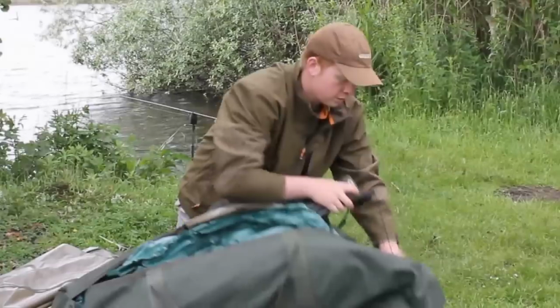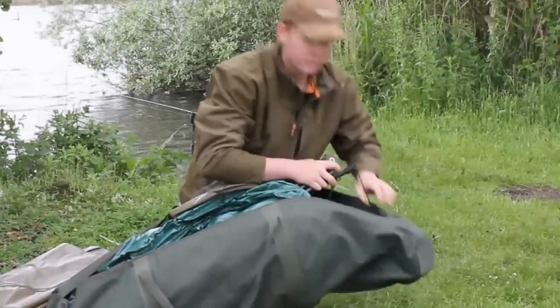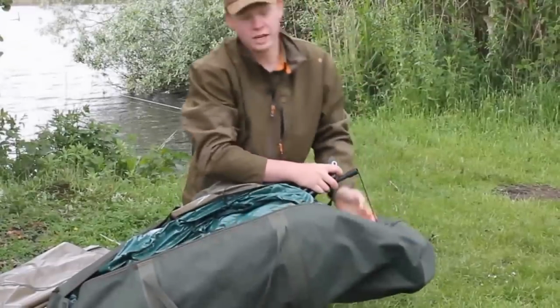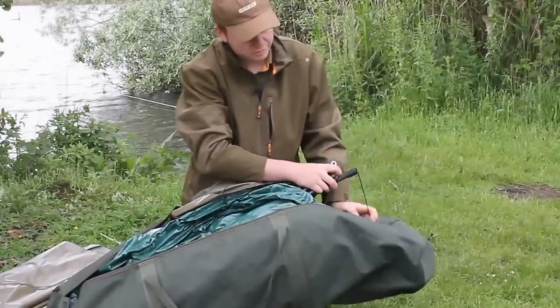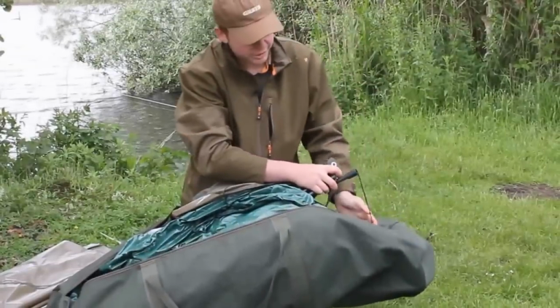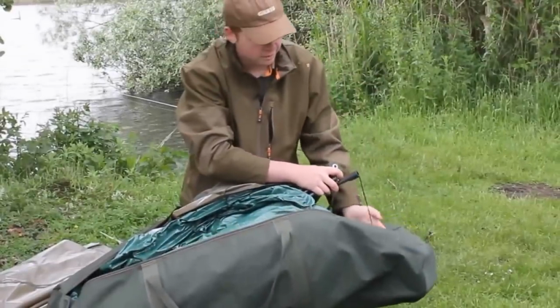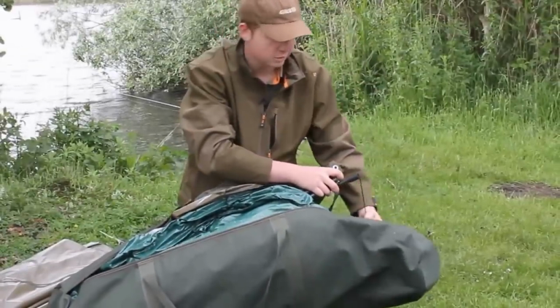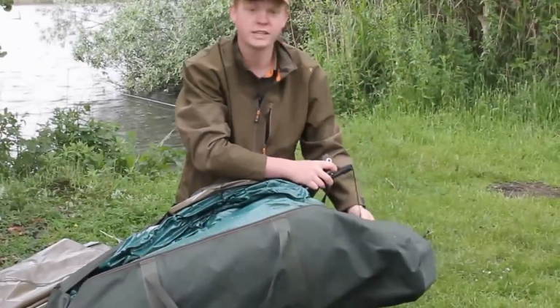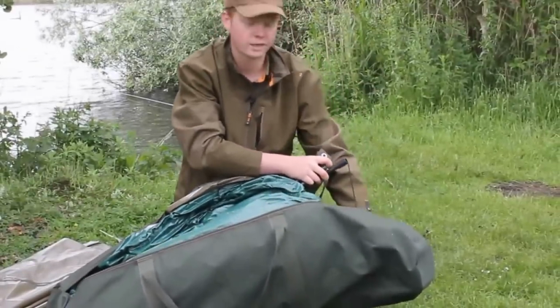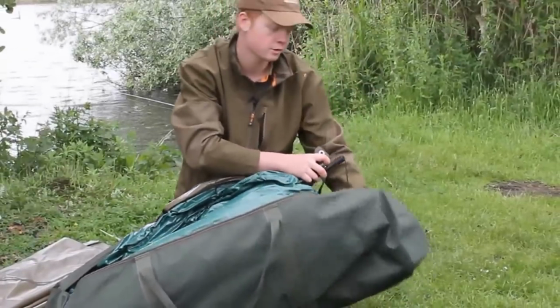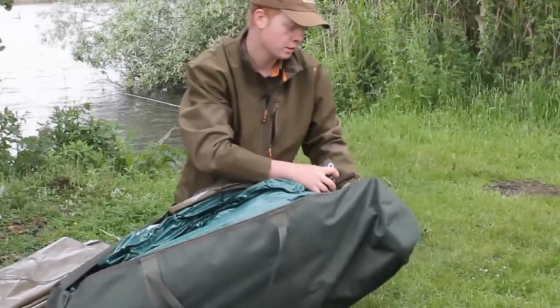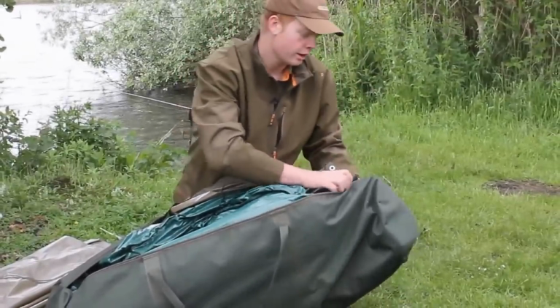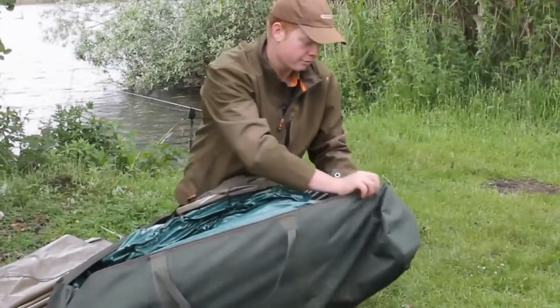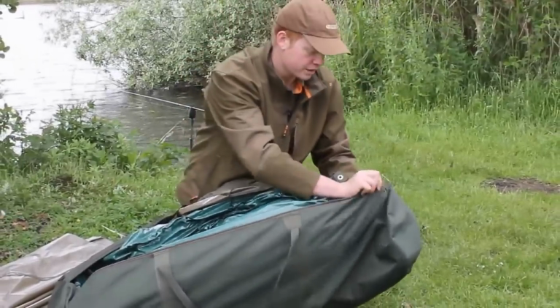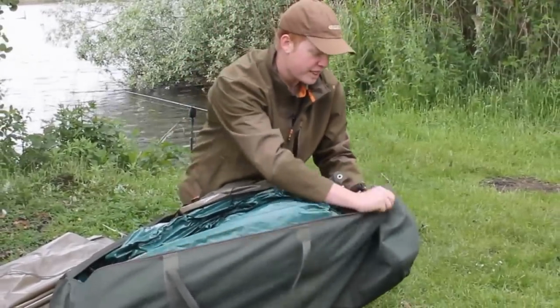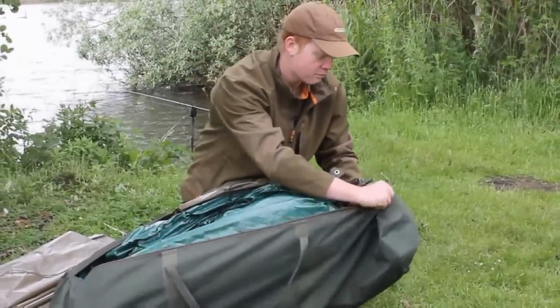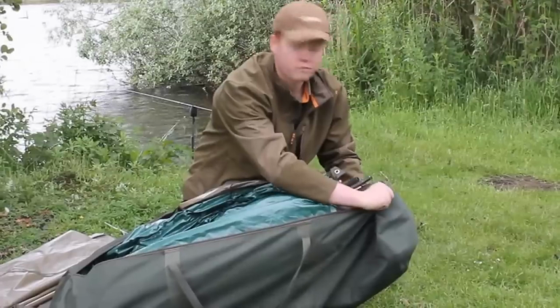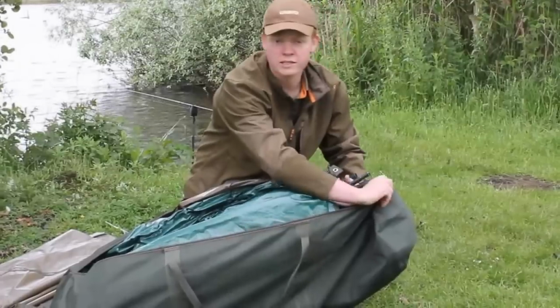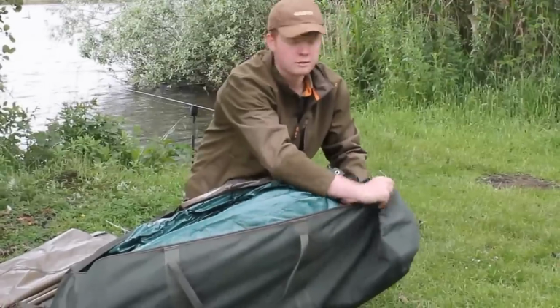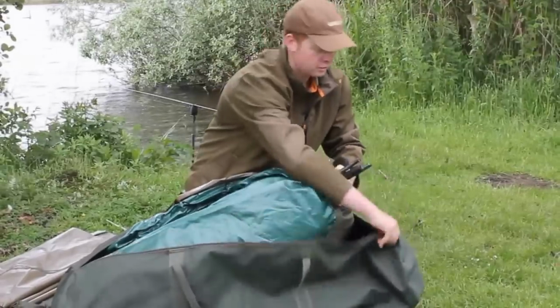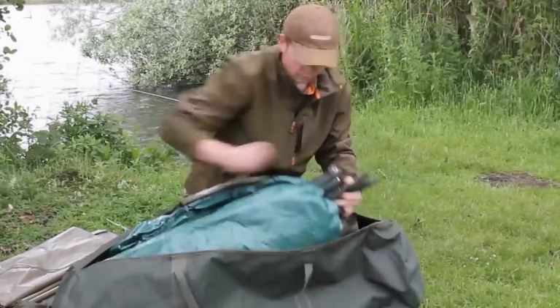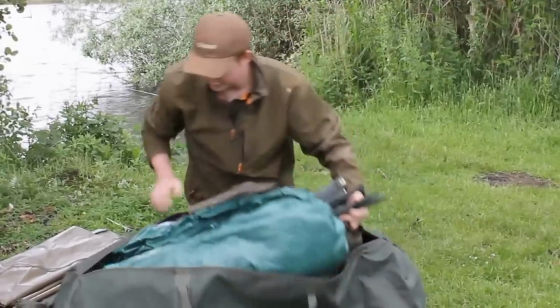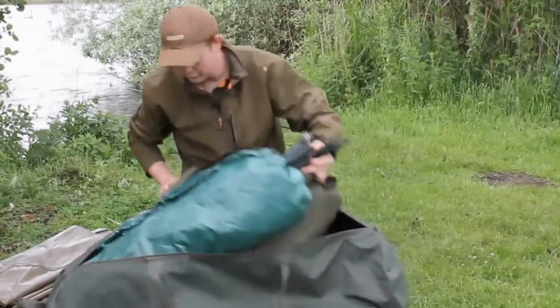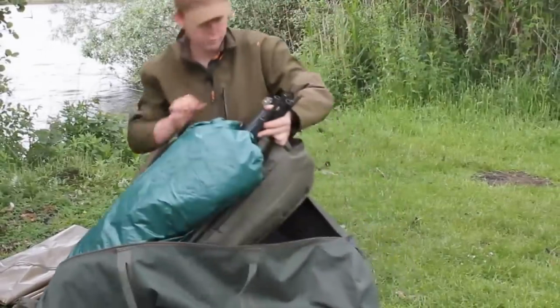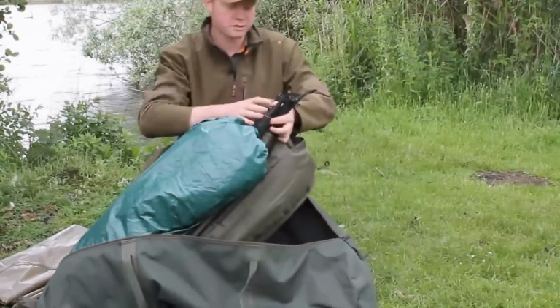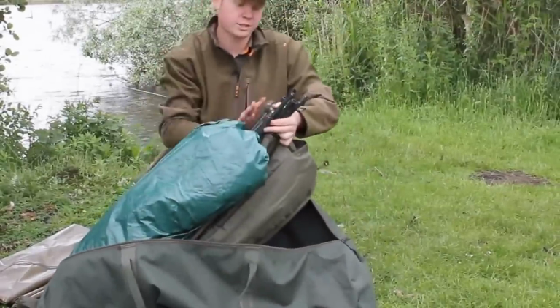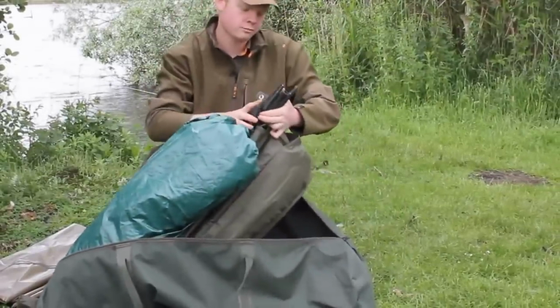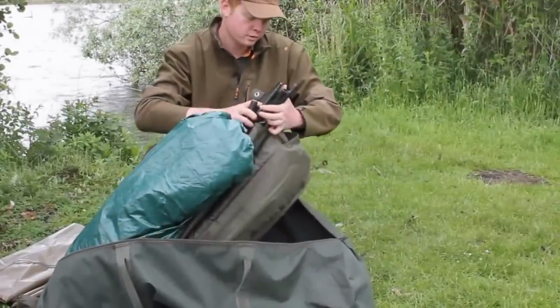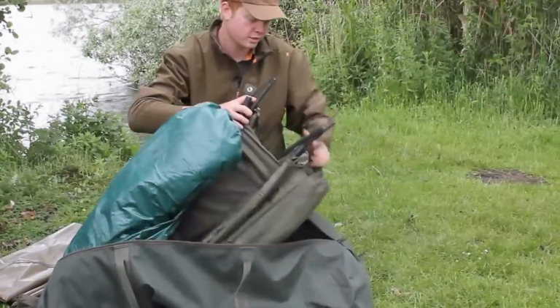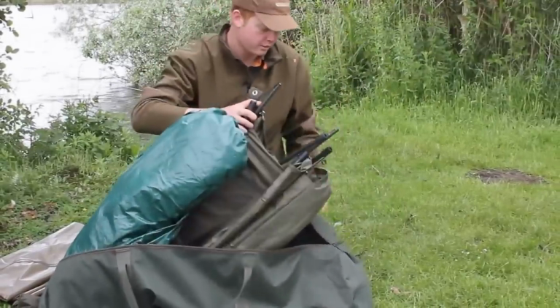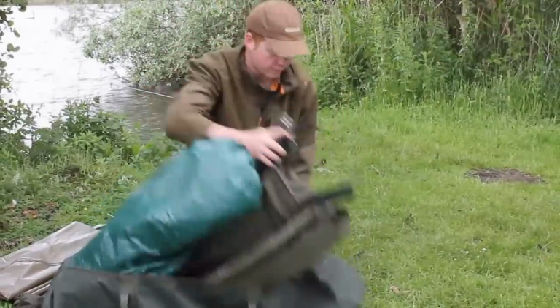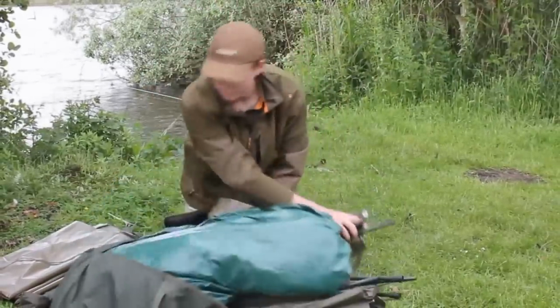The main bivvy itself has an inner capsule that's completely enclosed with a lightweight ground sheet fixed in, and then there's a full mozzie mesh section in there as well.